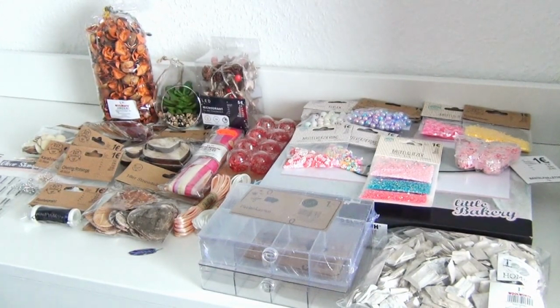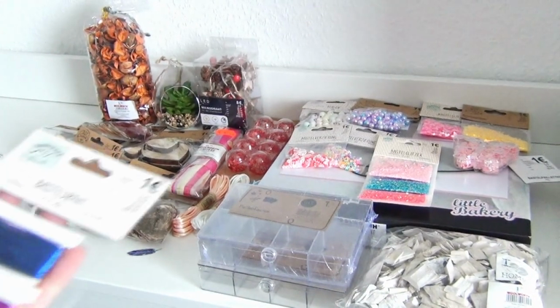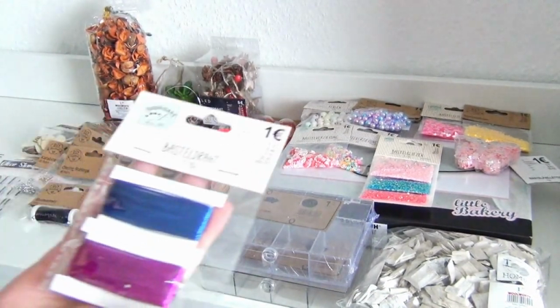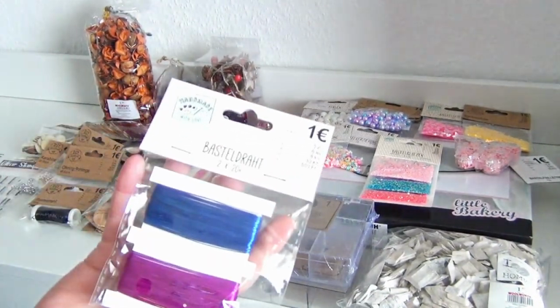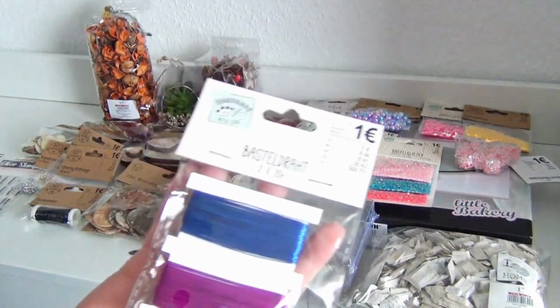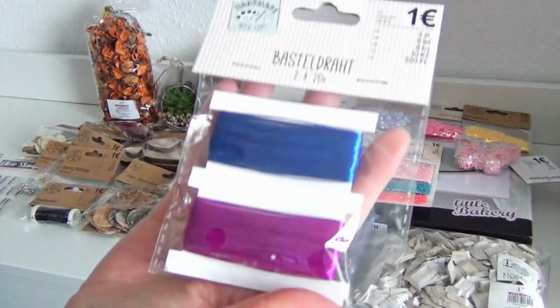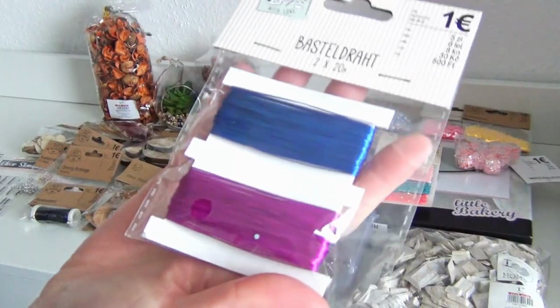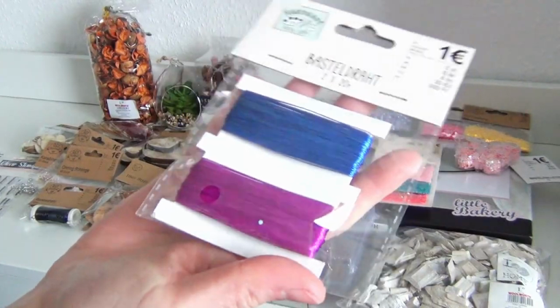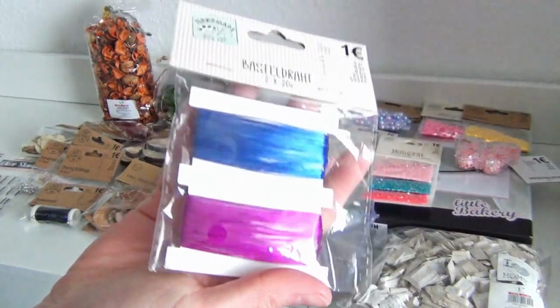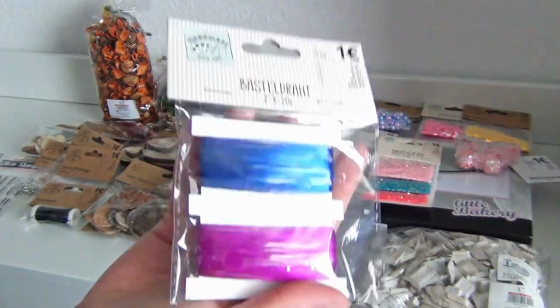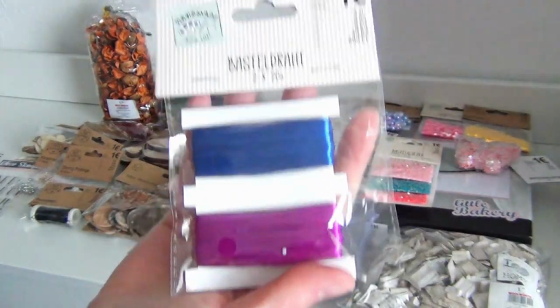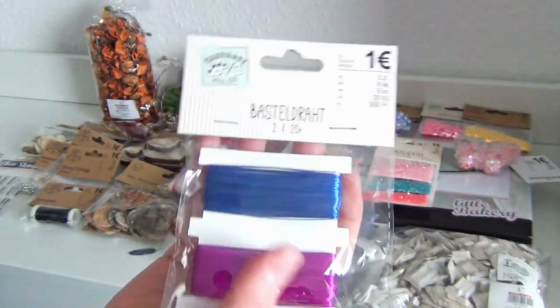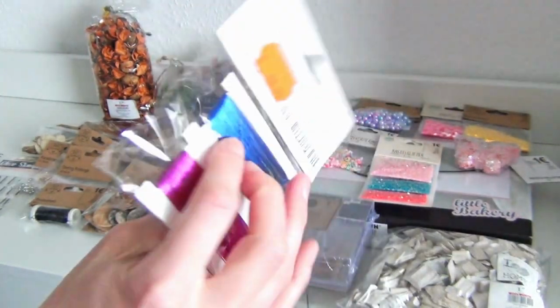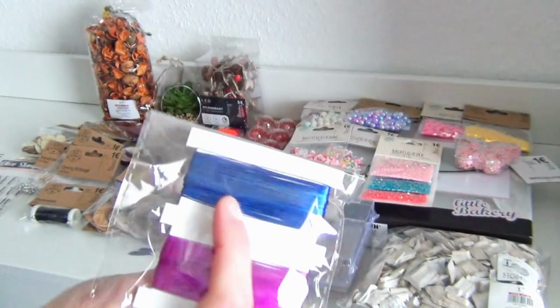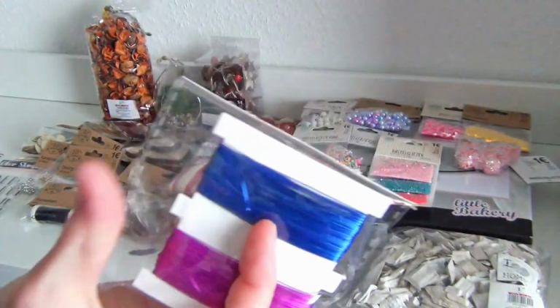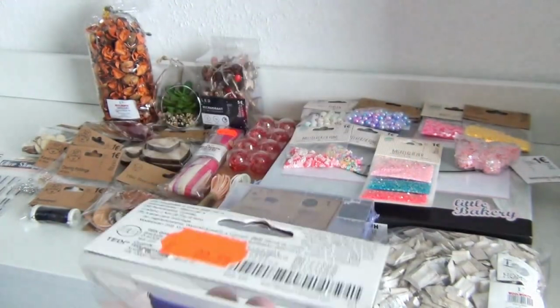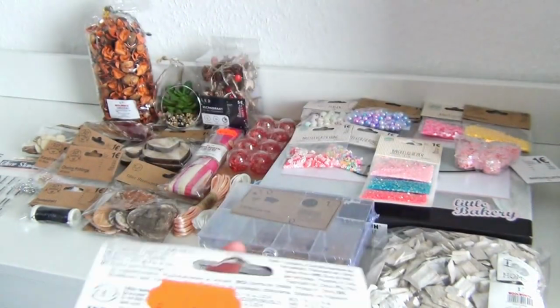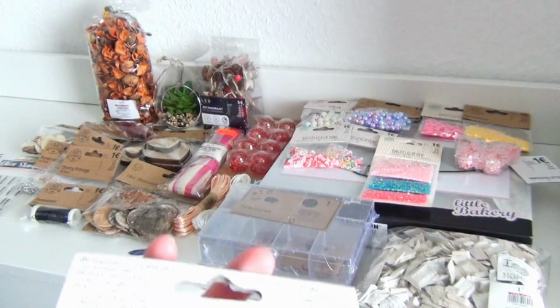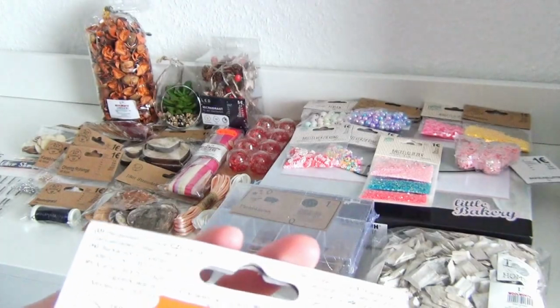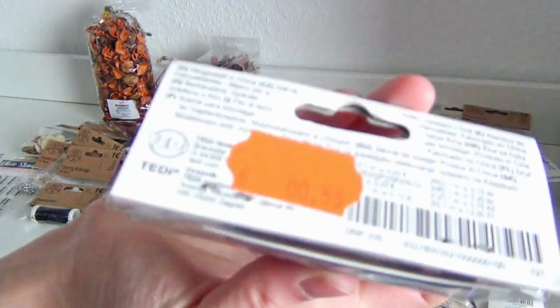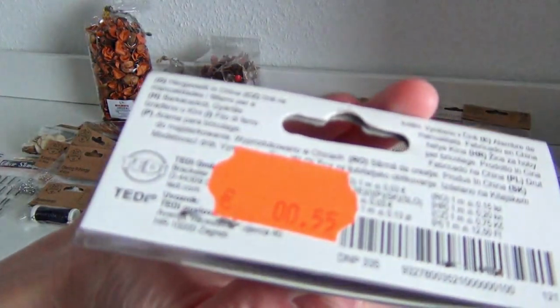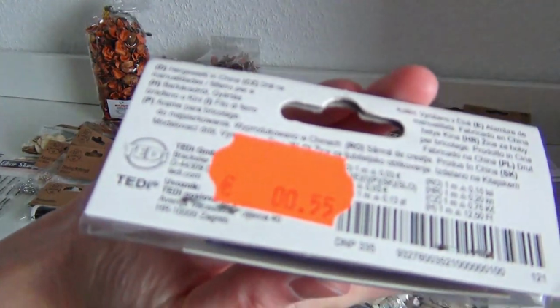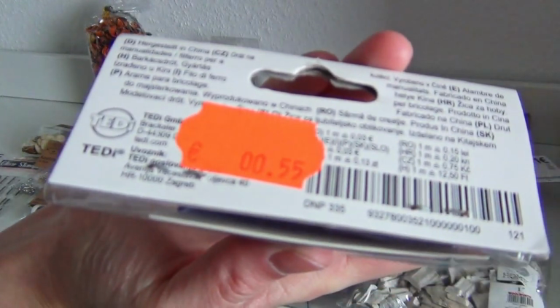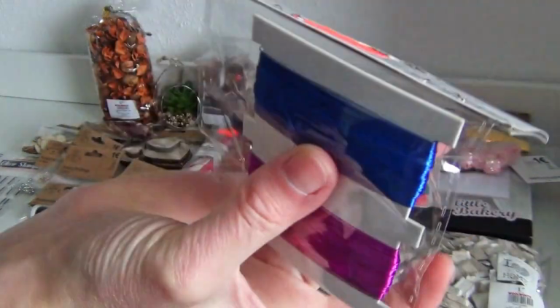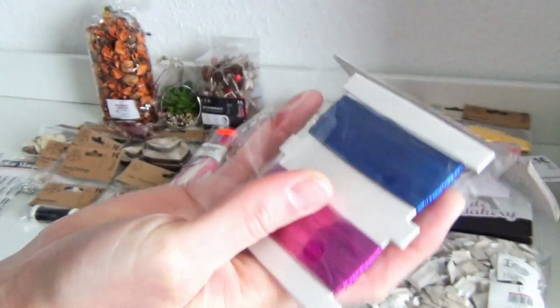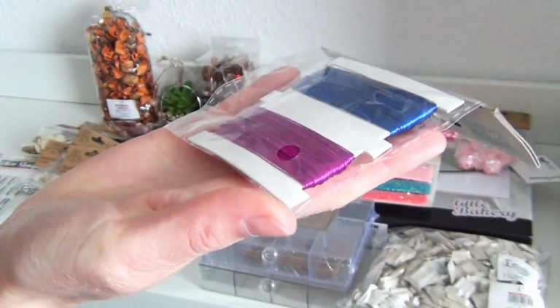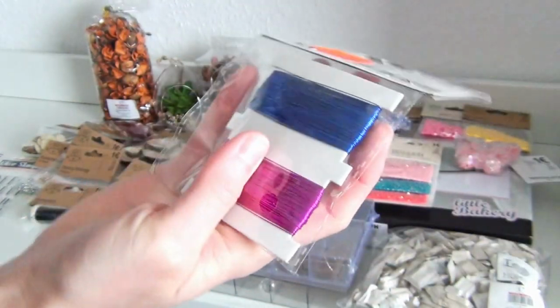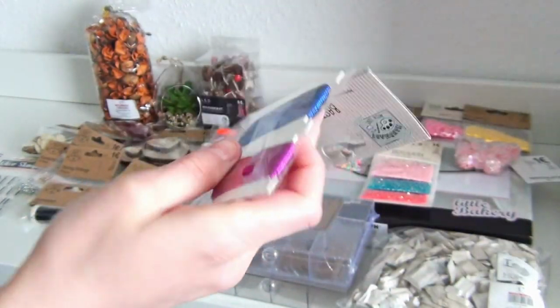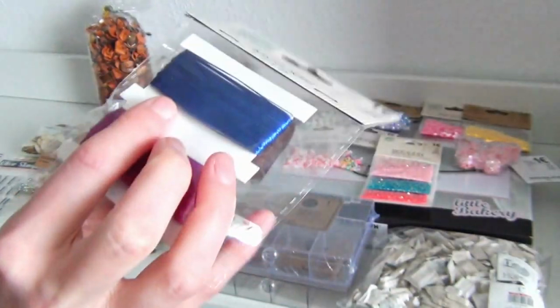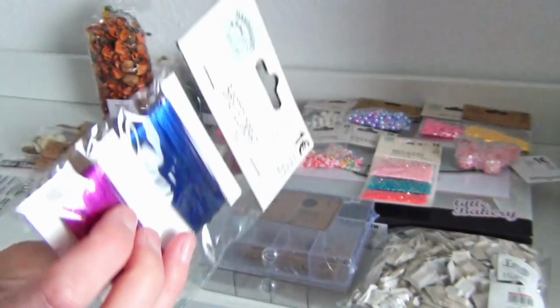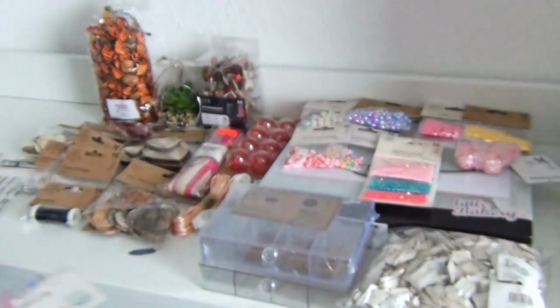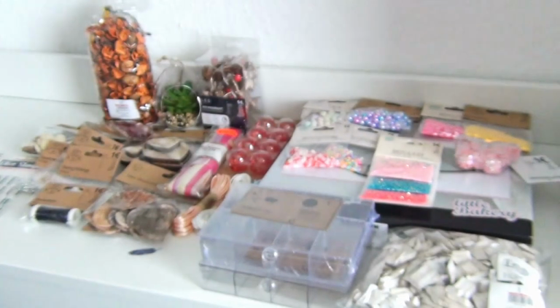Some more crafting wire, and this time in really pretty colors. Usually I find this kind of wire just in green or copper-colored, so I was pretty happy to find these colors, and additionally they were reduced in price as well.